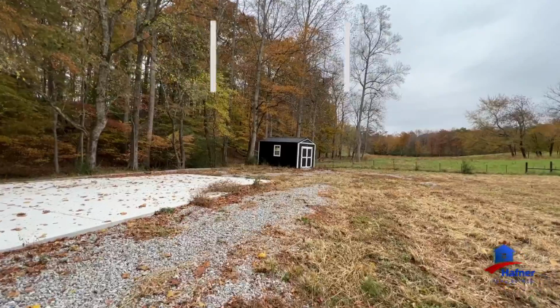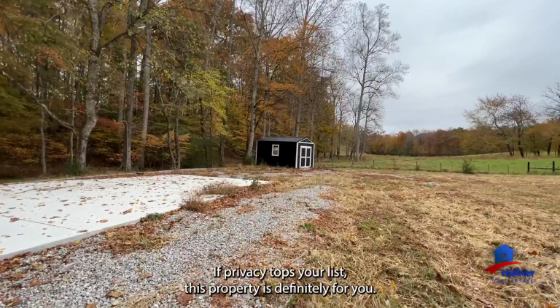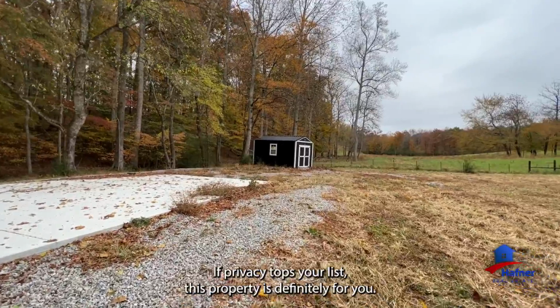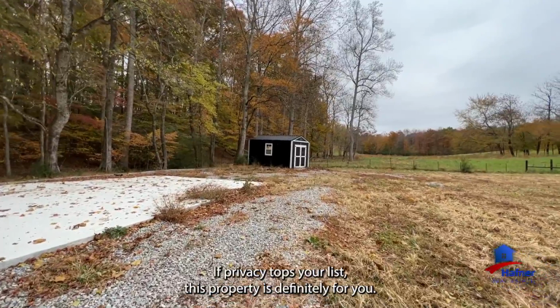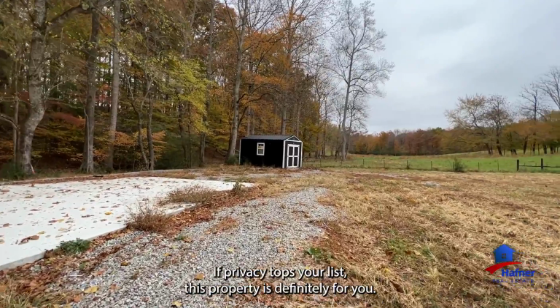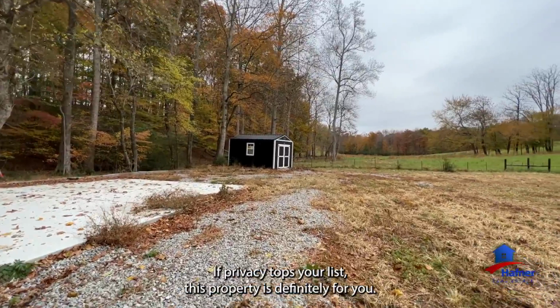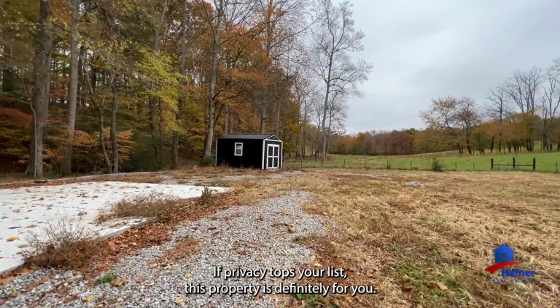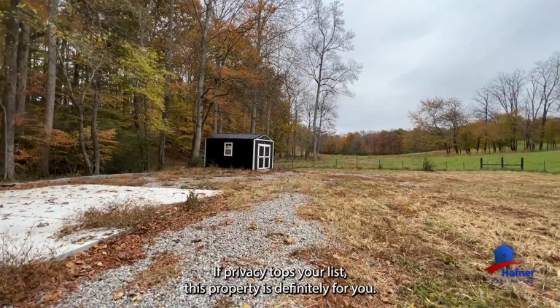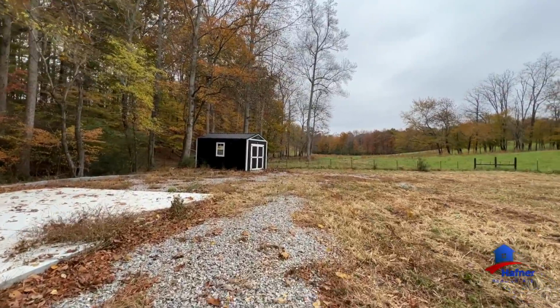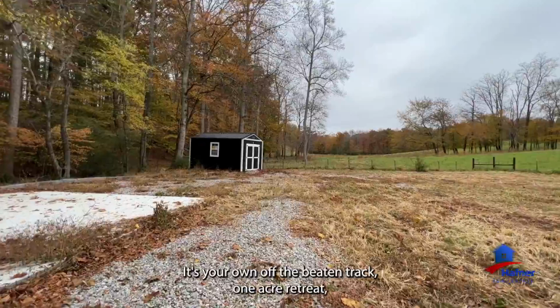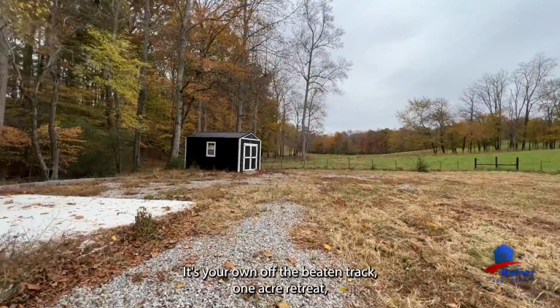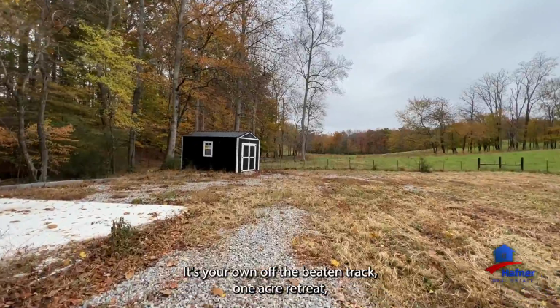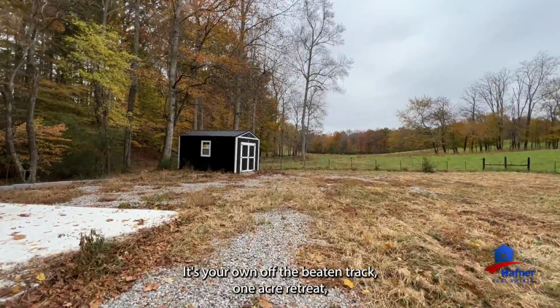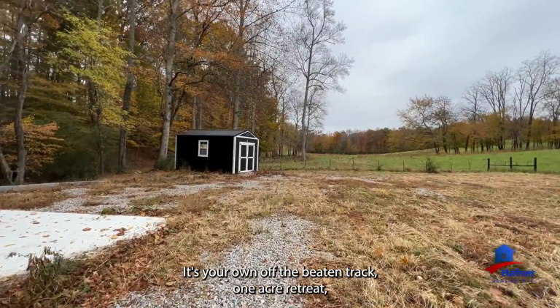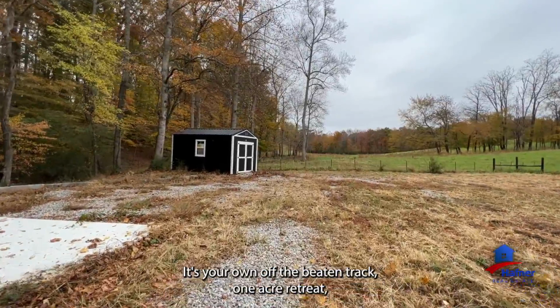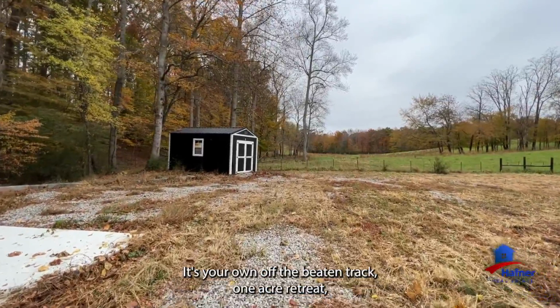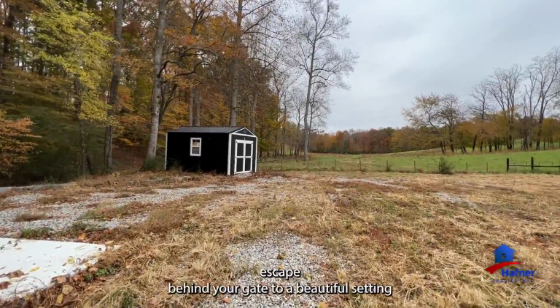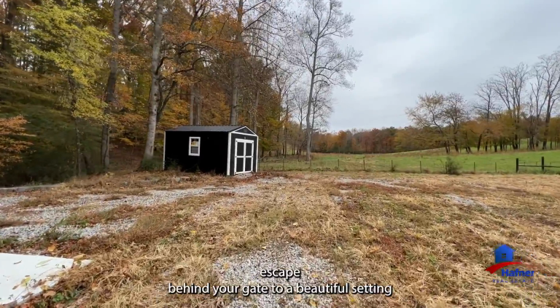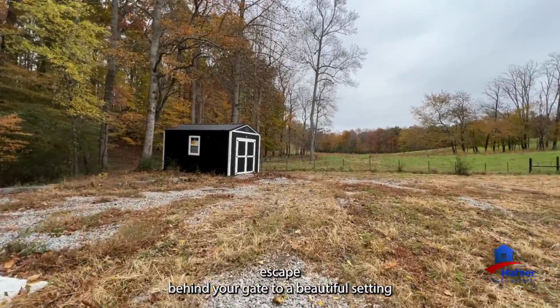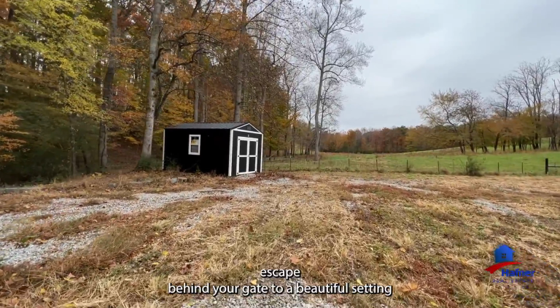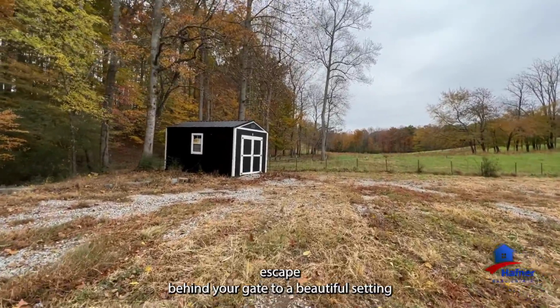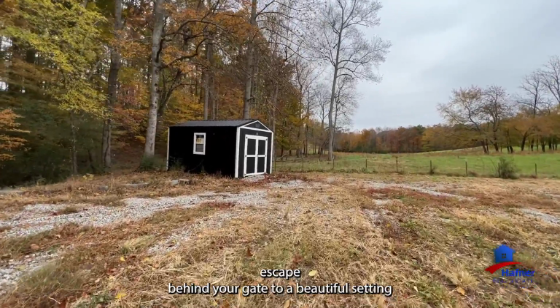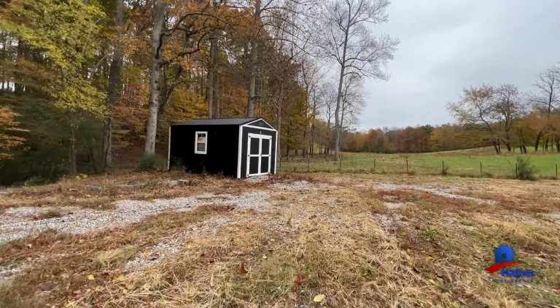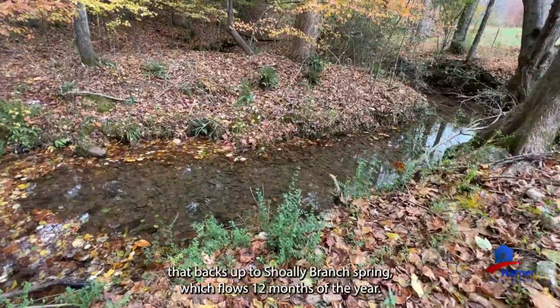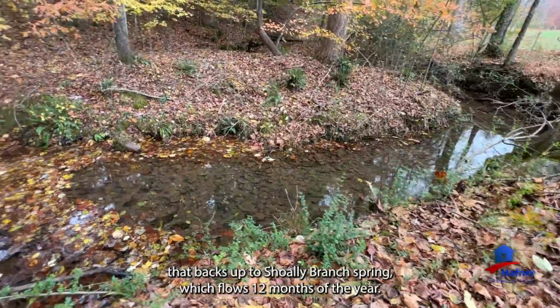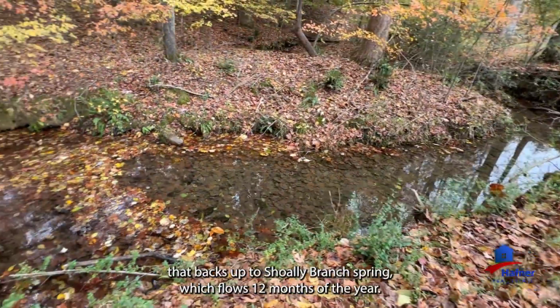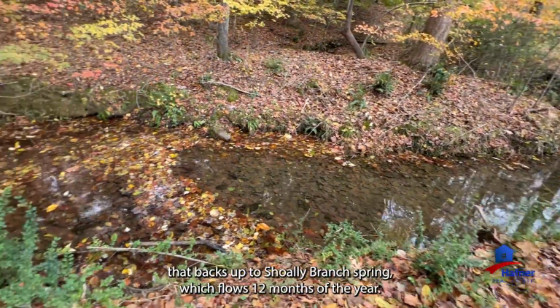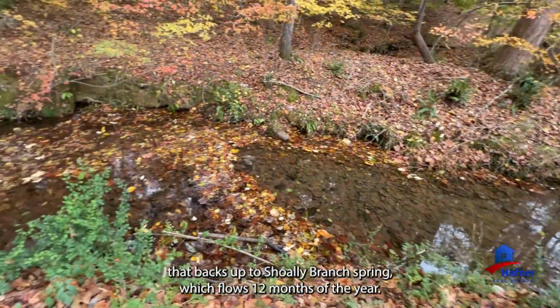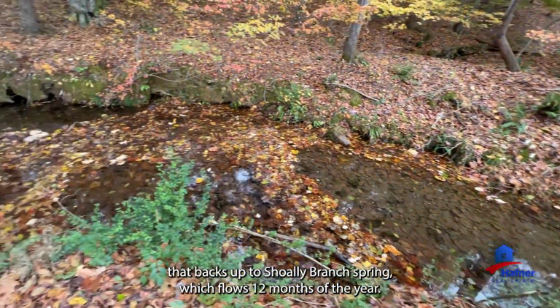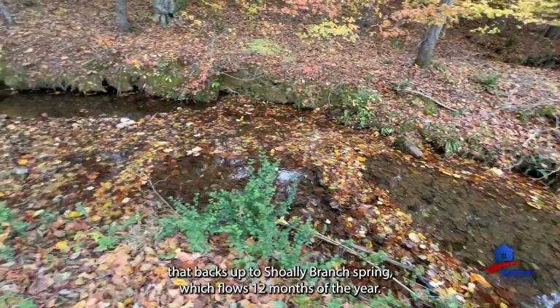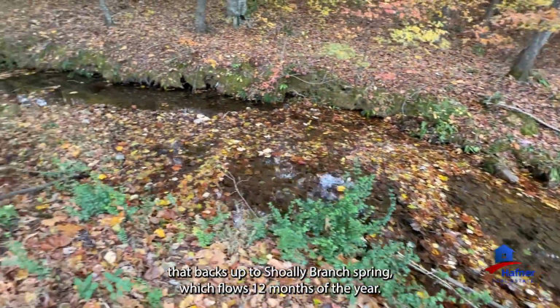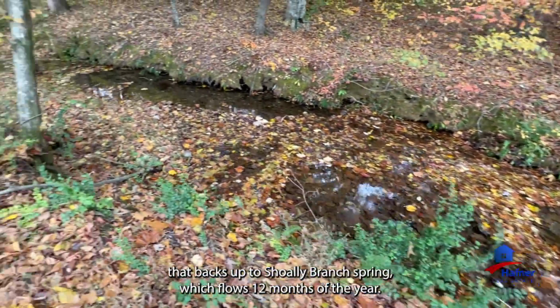If privacy tops your list, this property is definitely for you. It's your own off-the-beaten-track, one-acre retreat. Escape behind your gate to a beautiful setting that backs up to Sholey Branch Spring, which flows 12 months of the year.